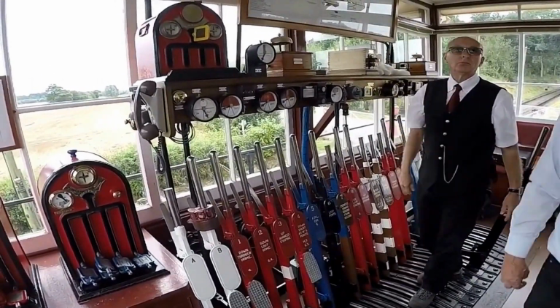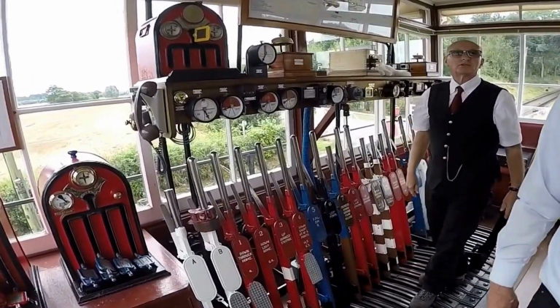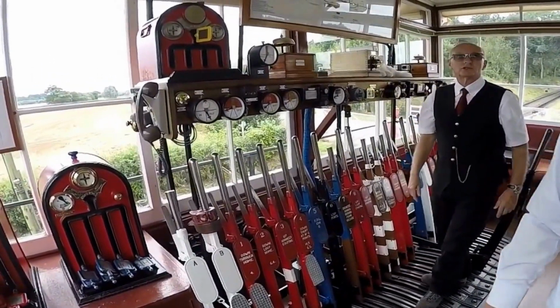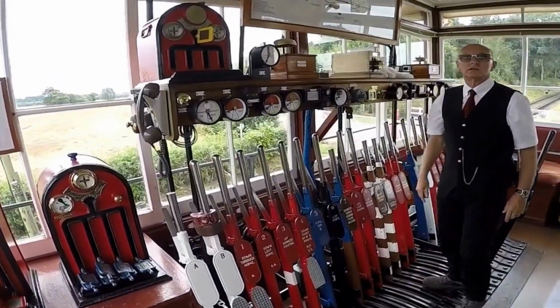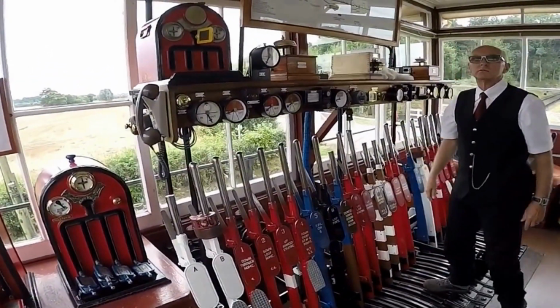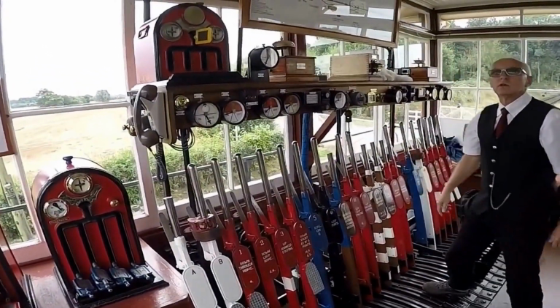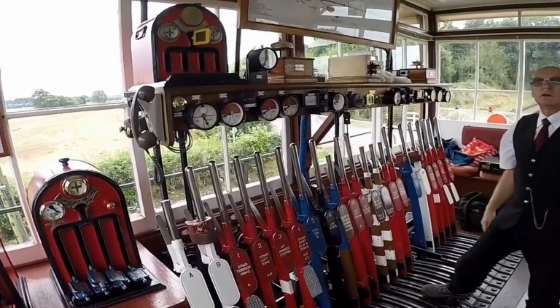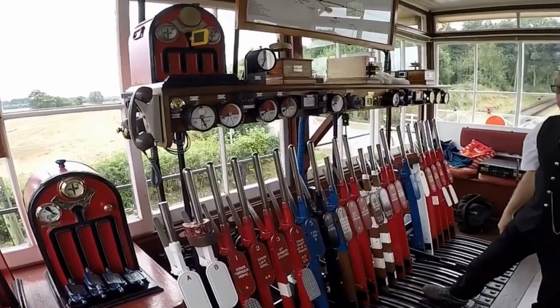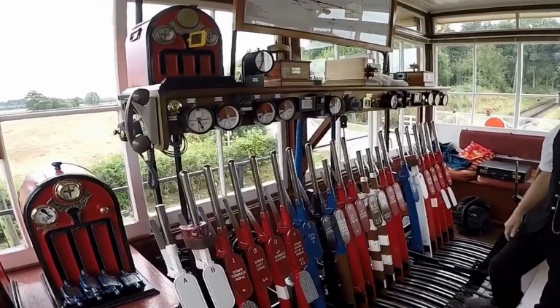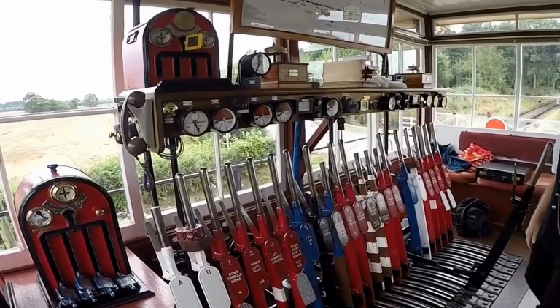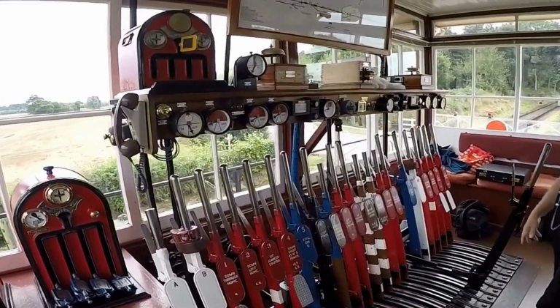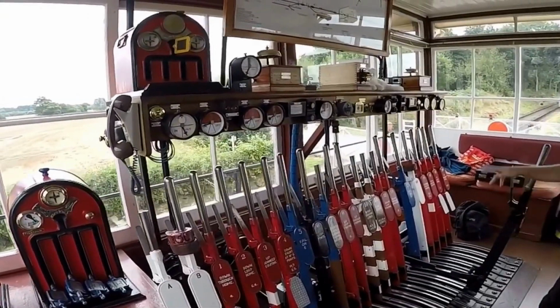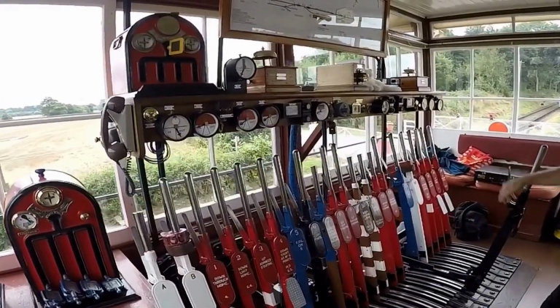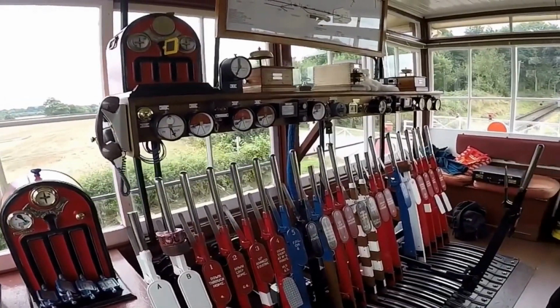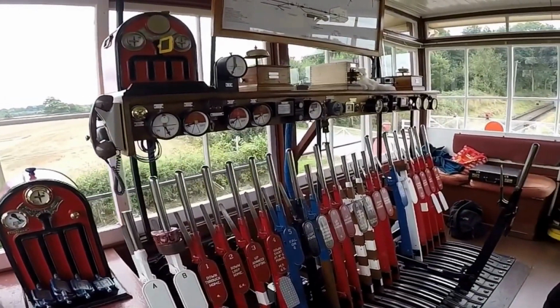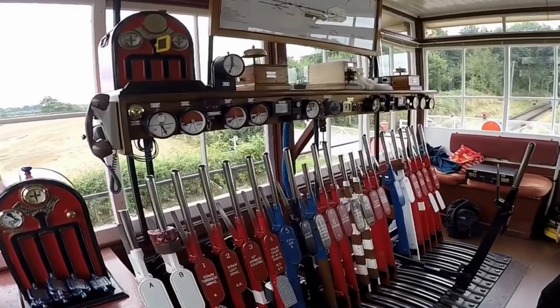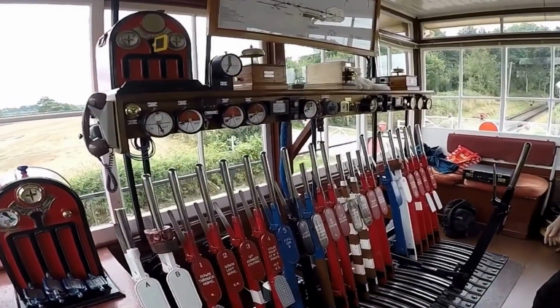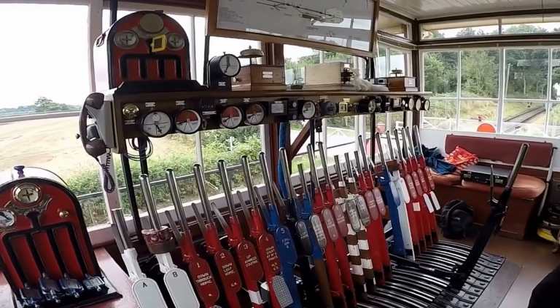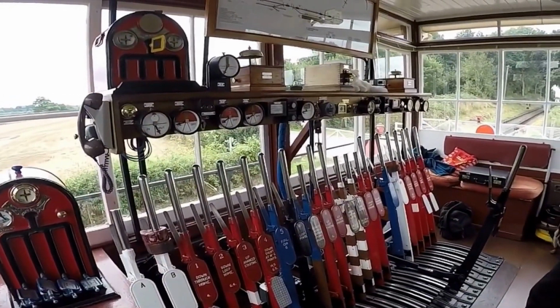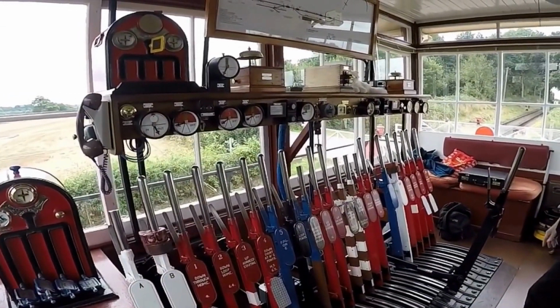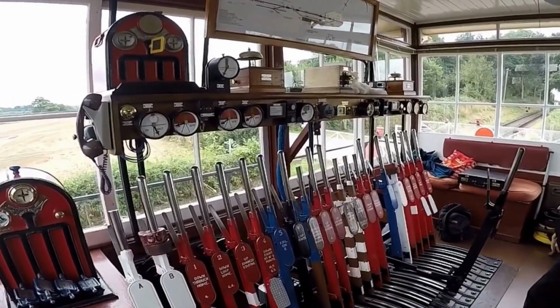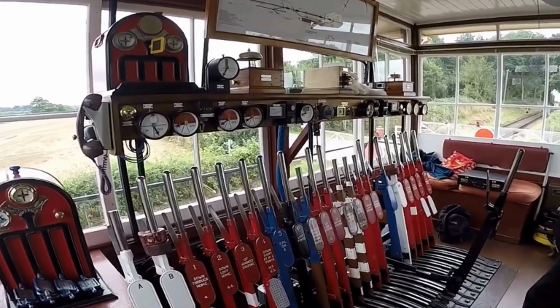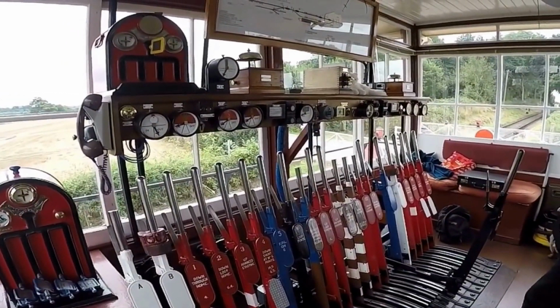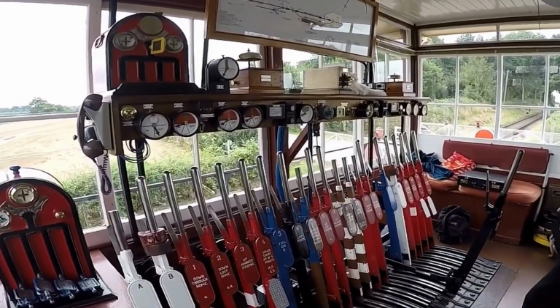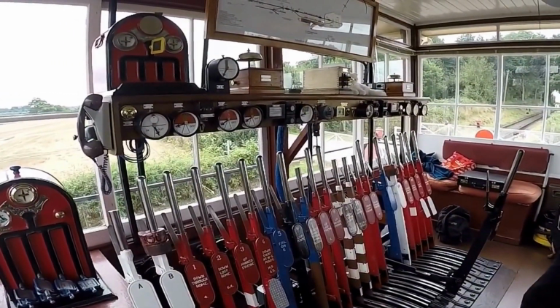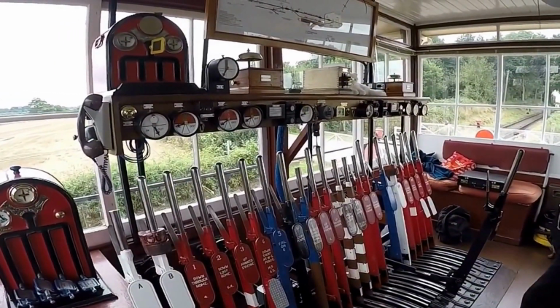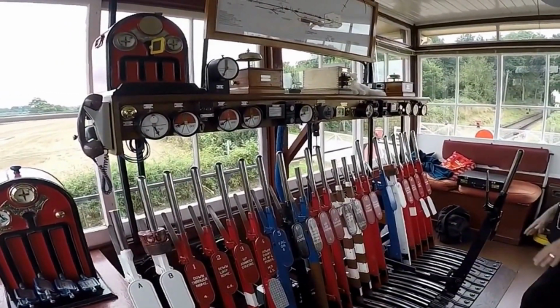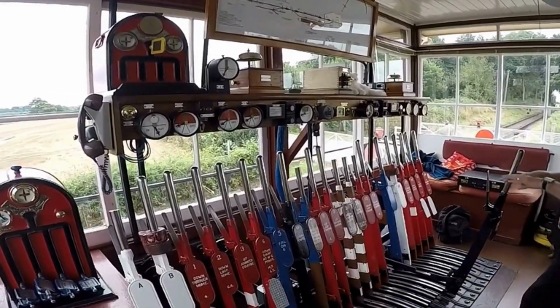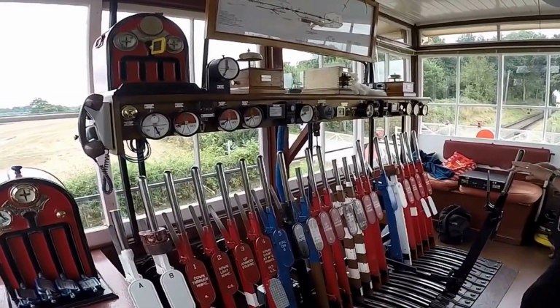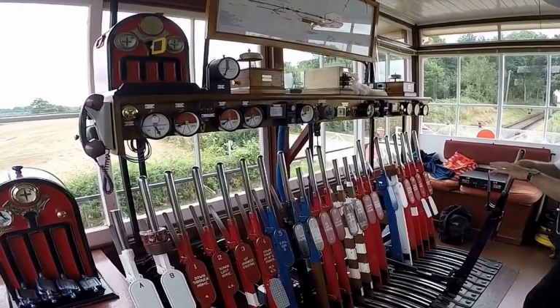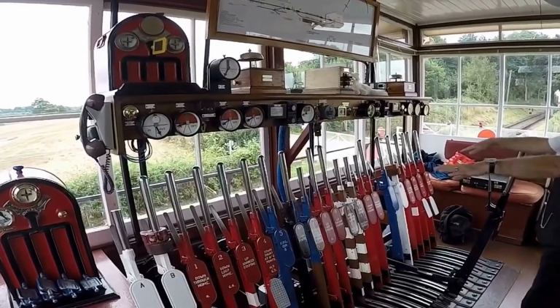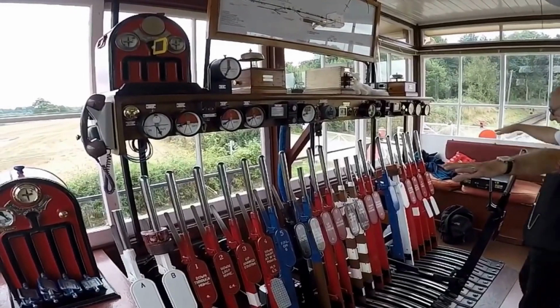Is that for the Pullman evenings? Yes, for the Pullman in the evening, this box is switched out. So that's that bit.